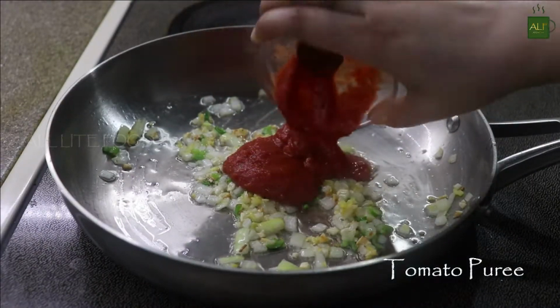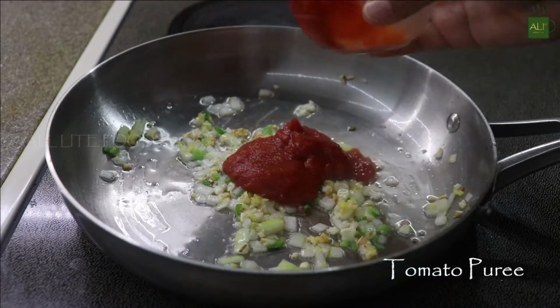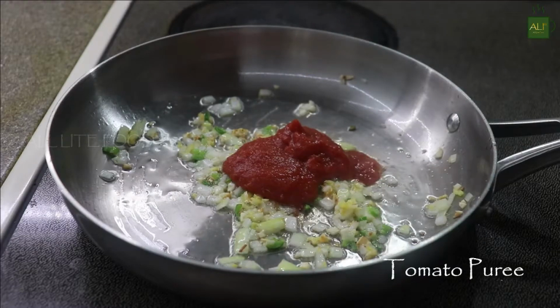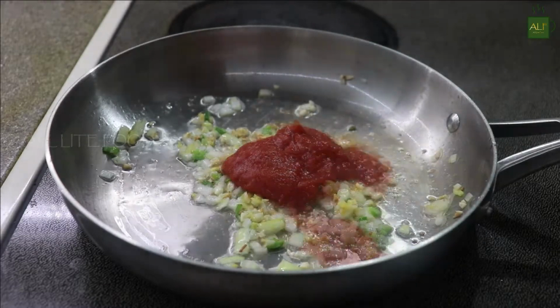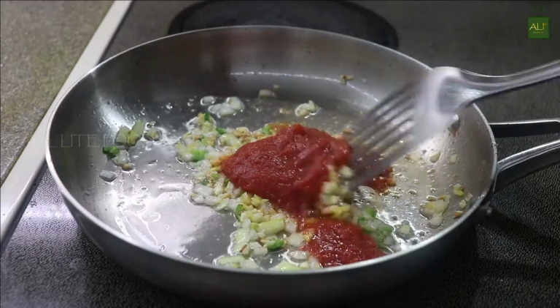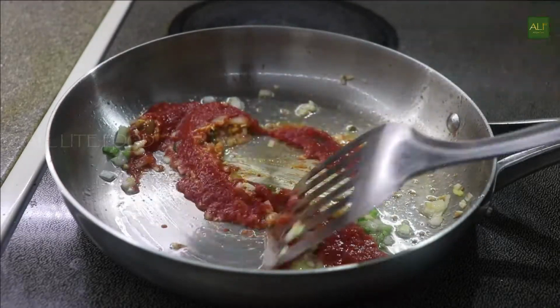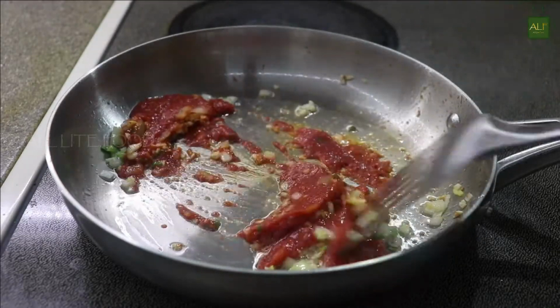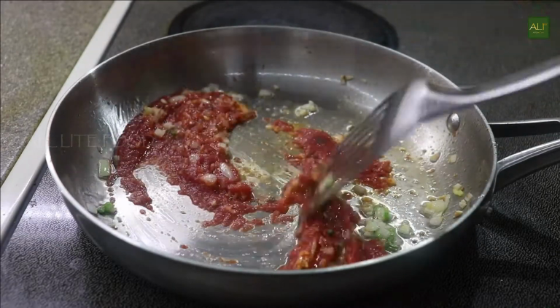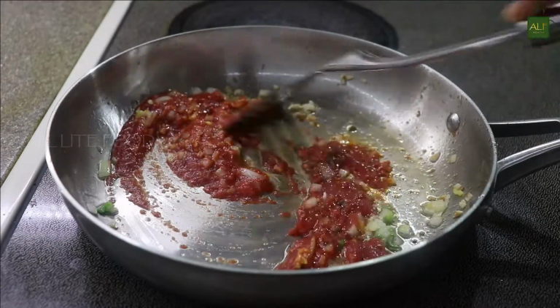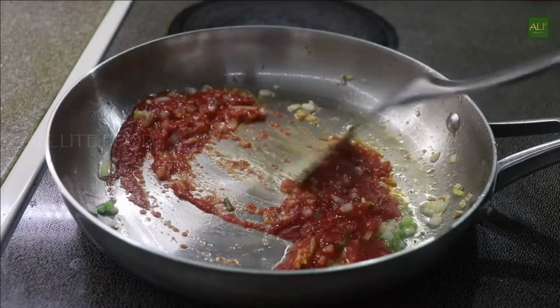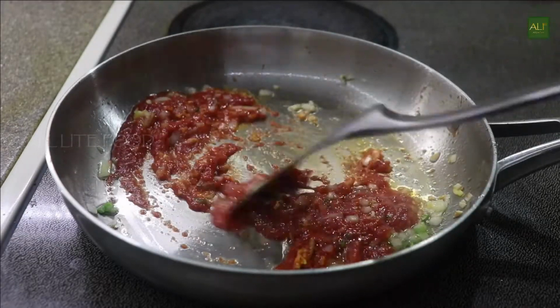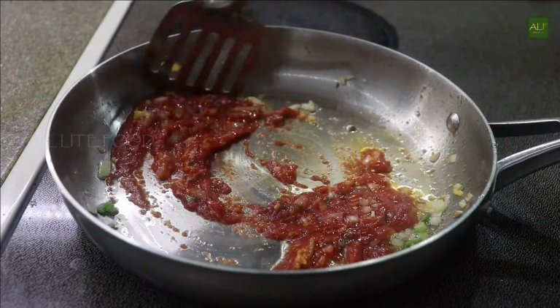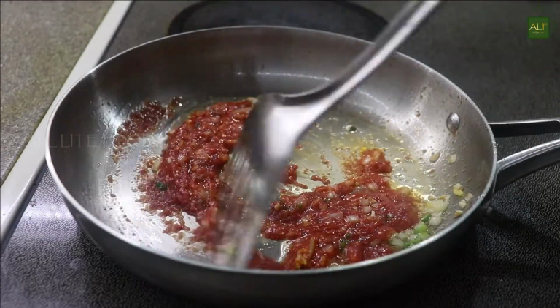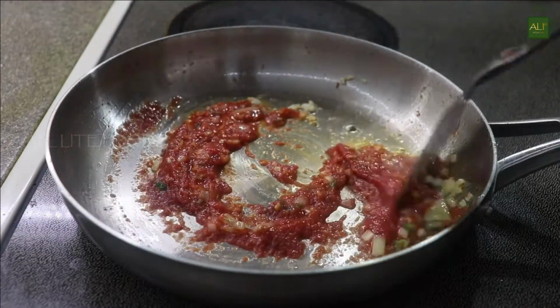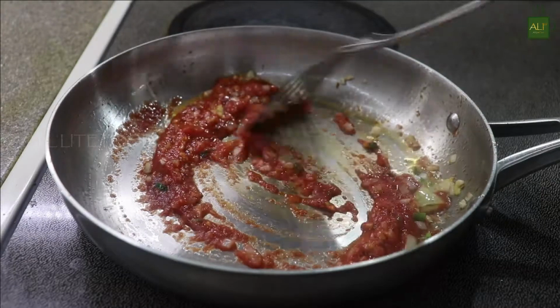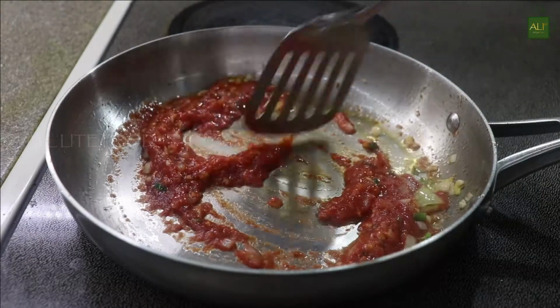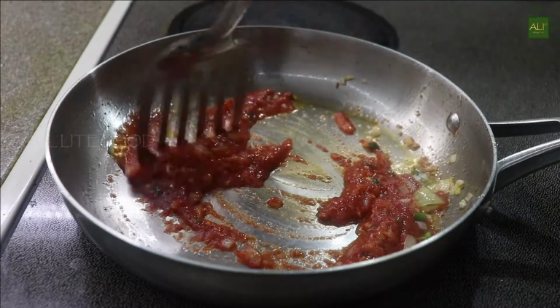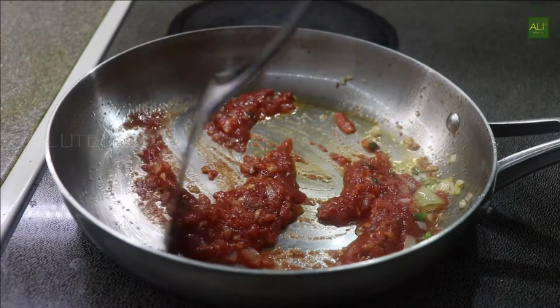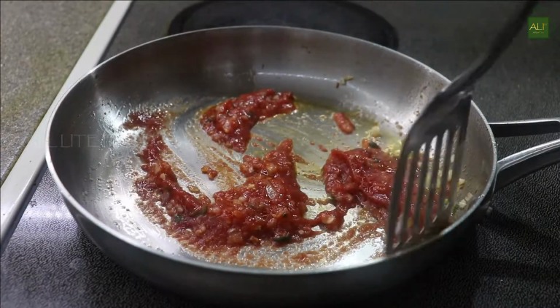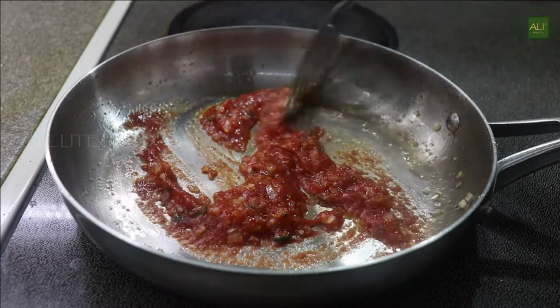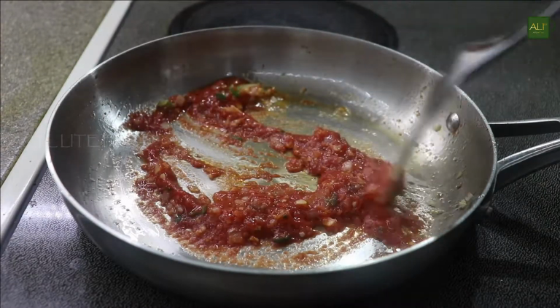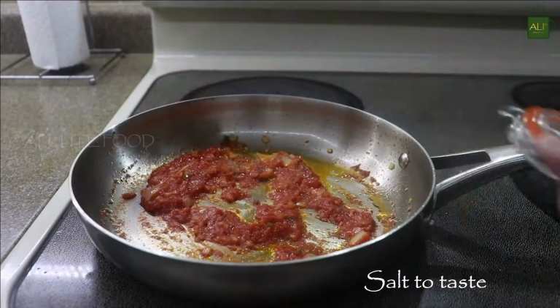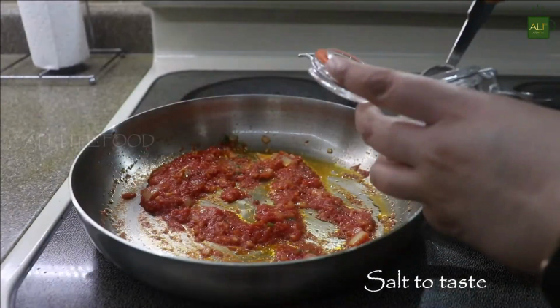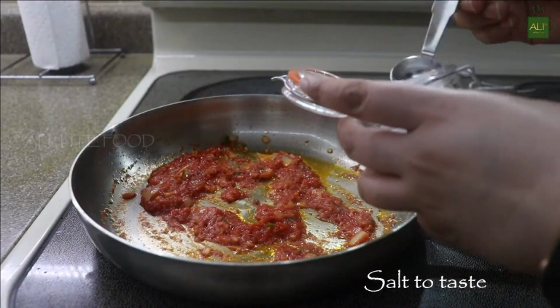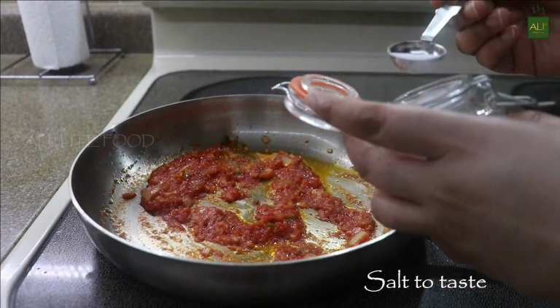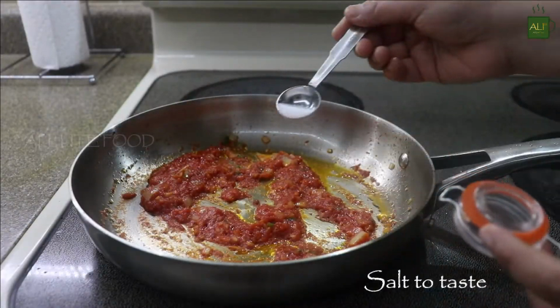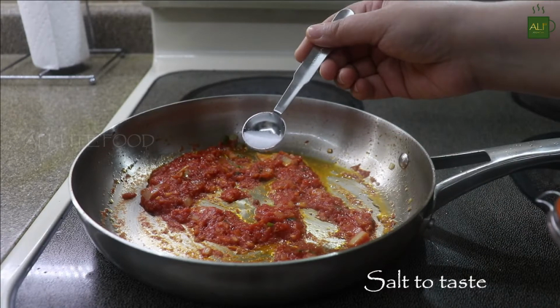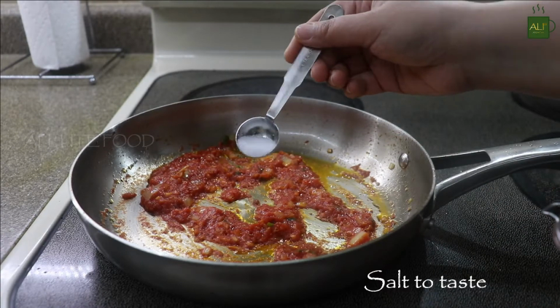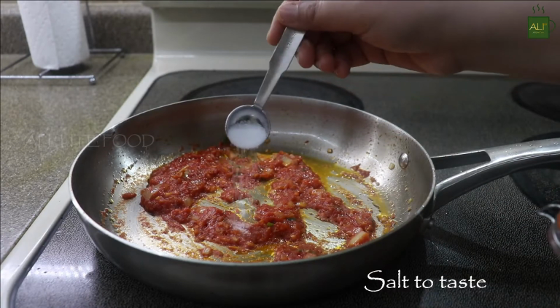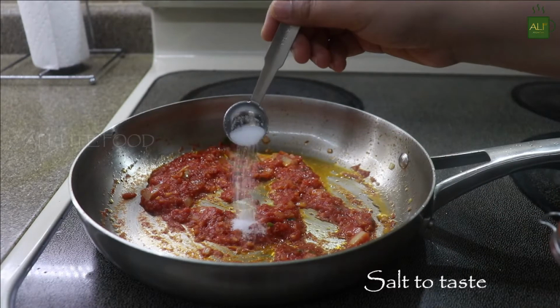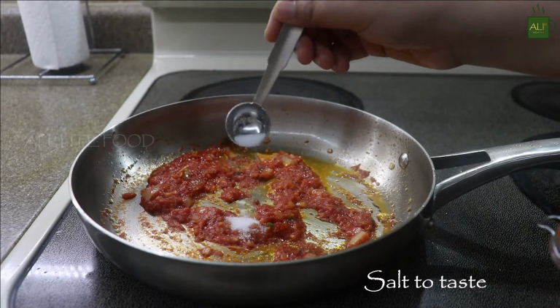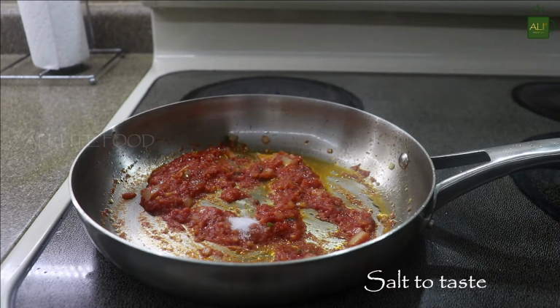Once done, add three to four tablespoons of tomato puree — I'm using the canned one, but you can also use fresh blended tomato puree. Cook for a minute or two. Once you see the oil over the cooked tomatoes, add the dry spices.